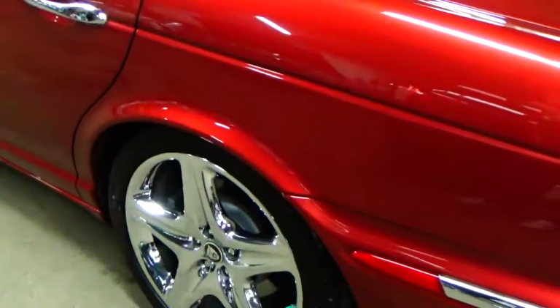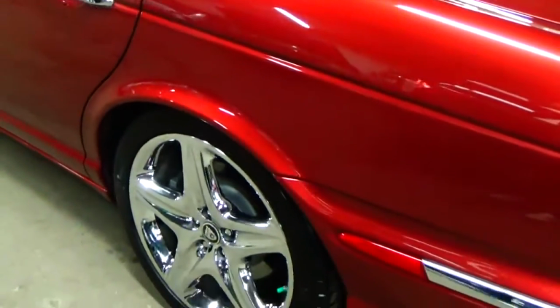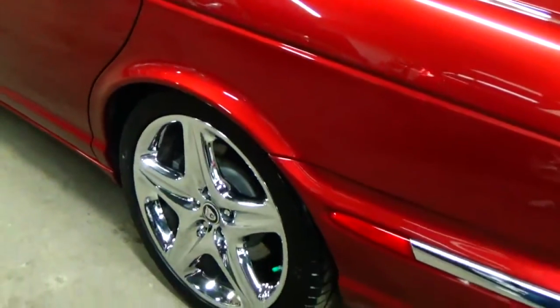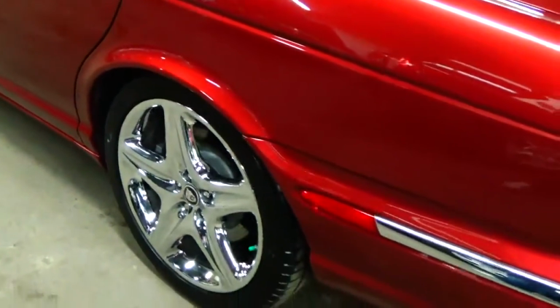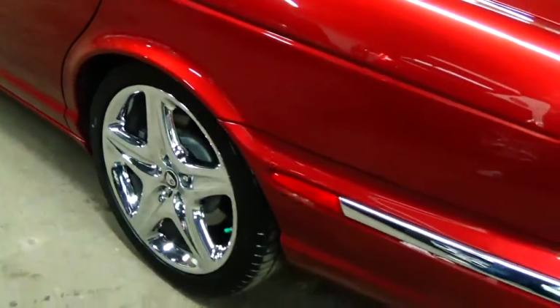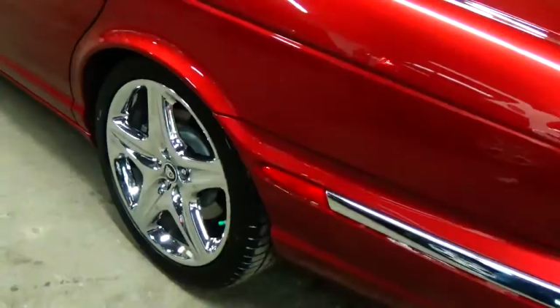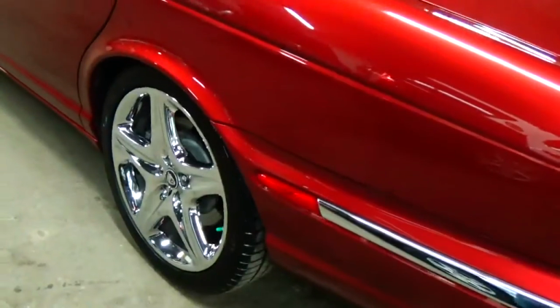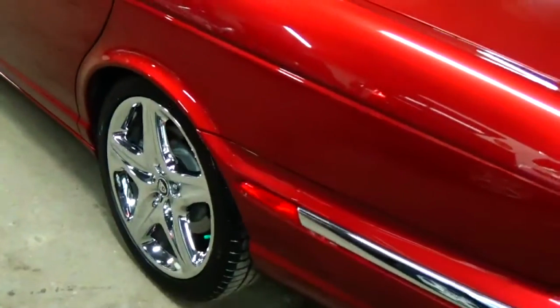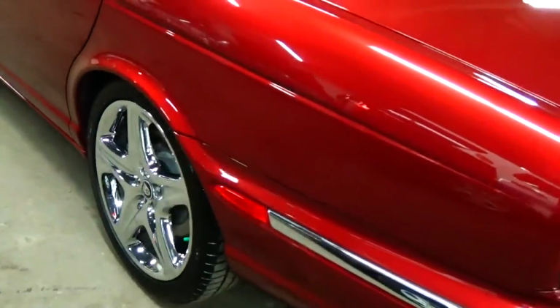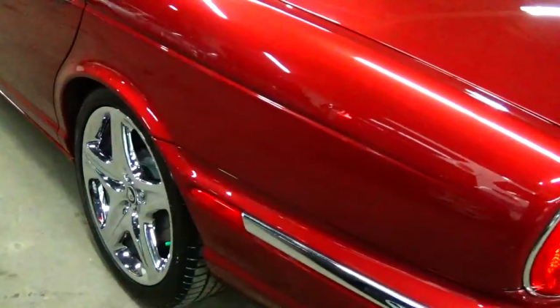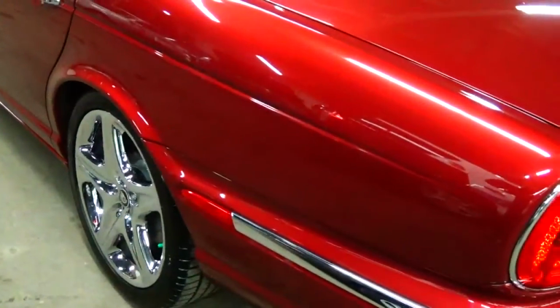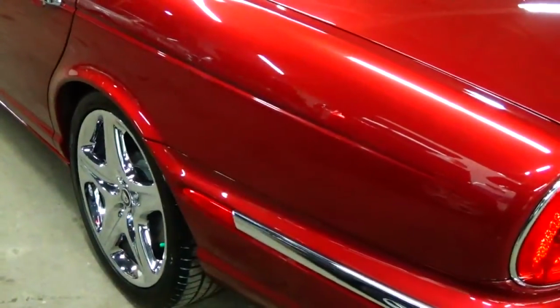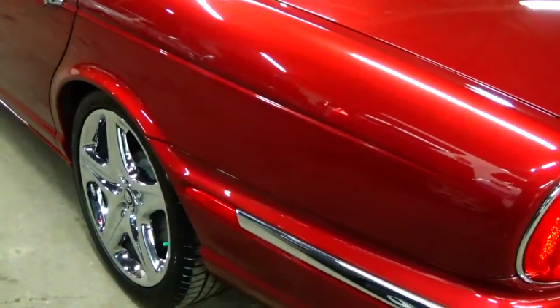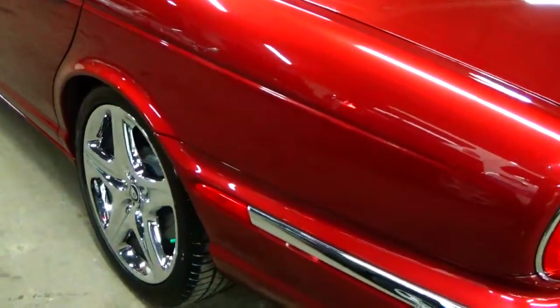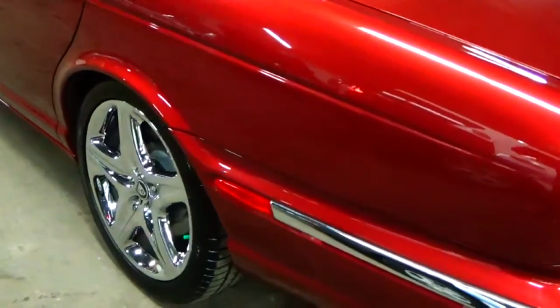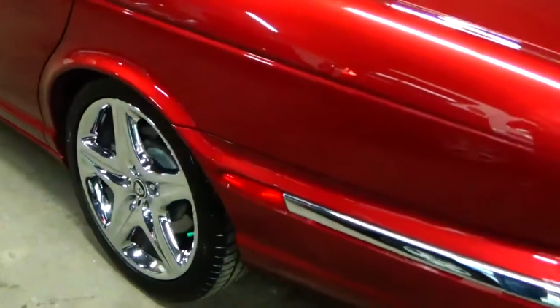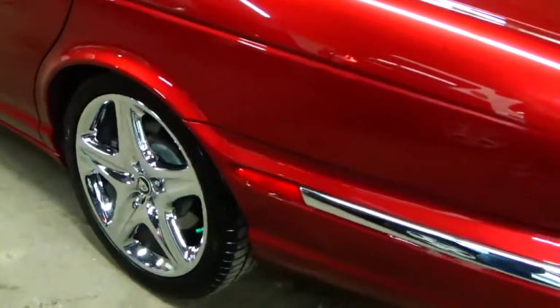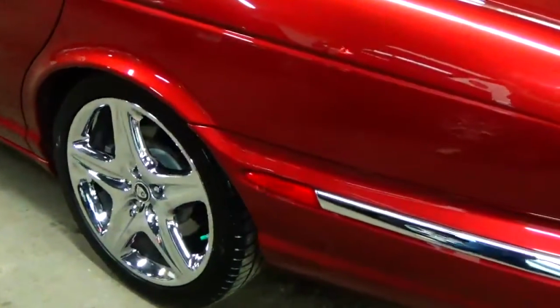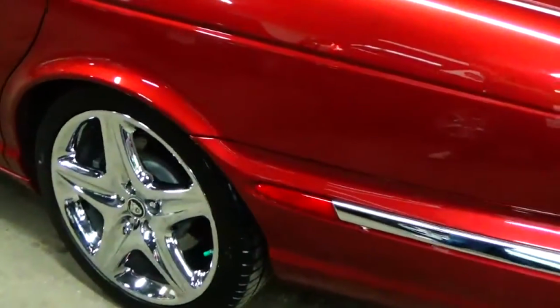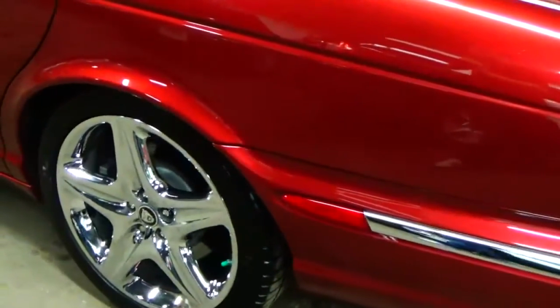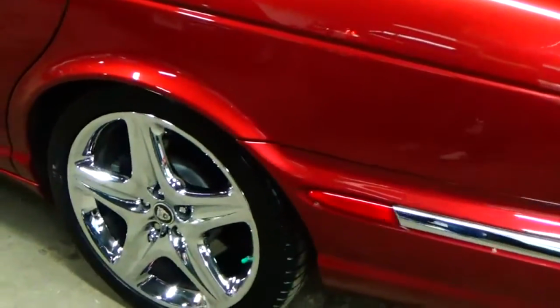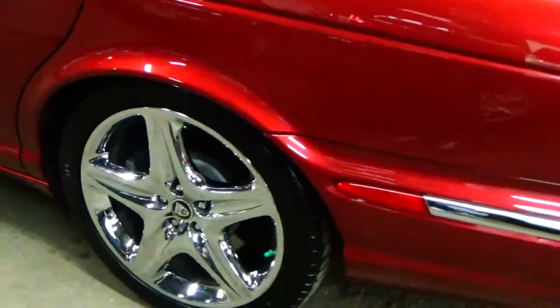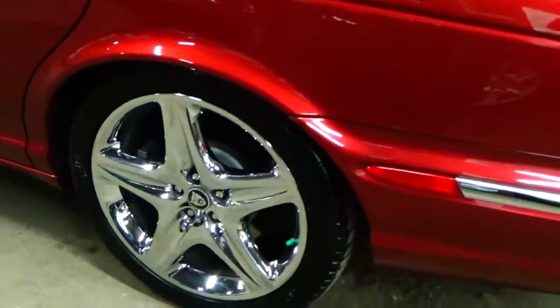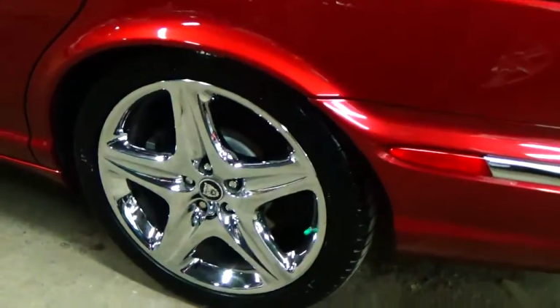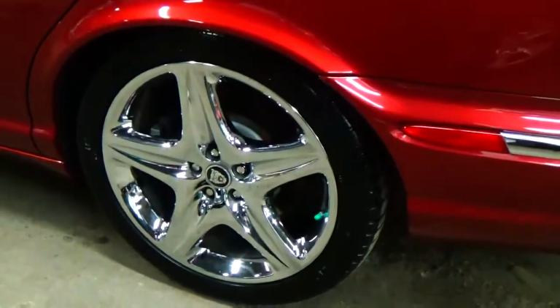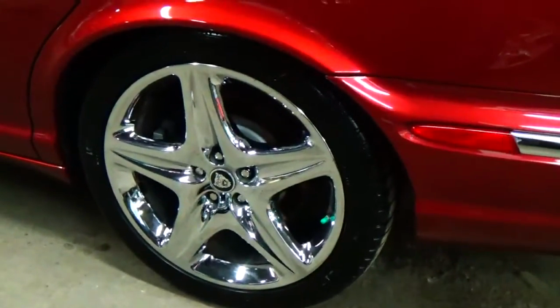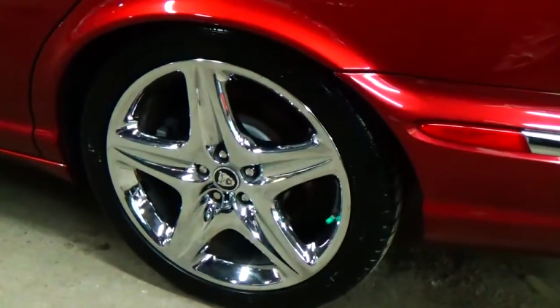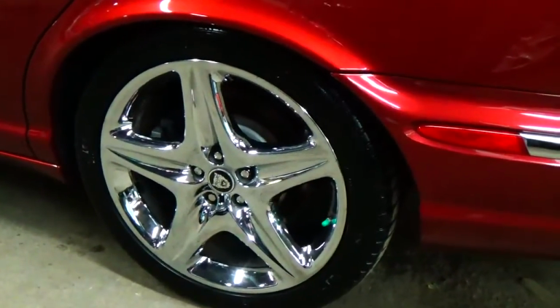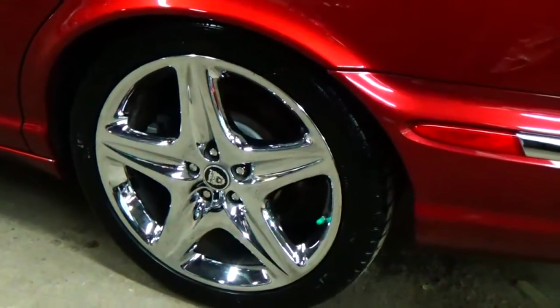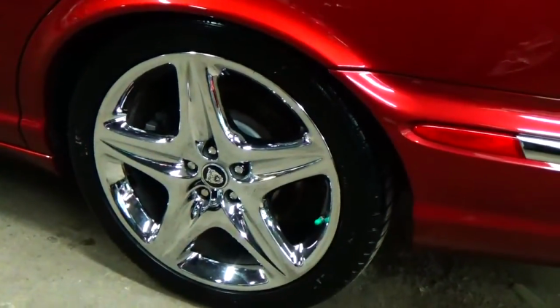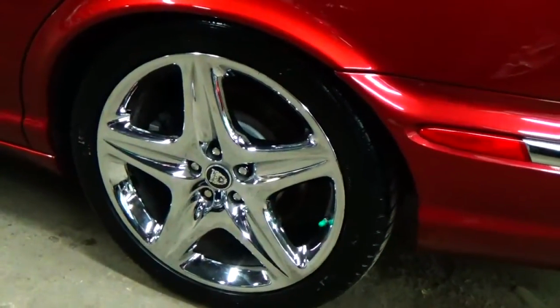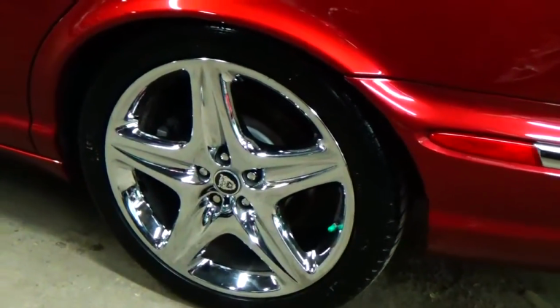Absolutely amazing condition — four brand new Michelin tires. One of the only options on the Super V8 is these beautiful chrome wheels.